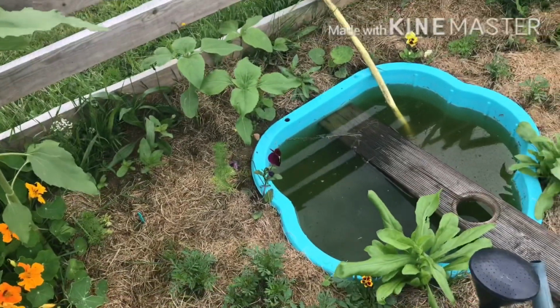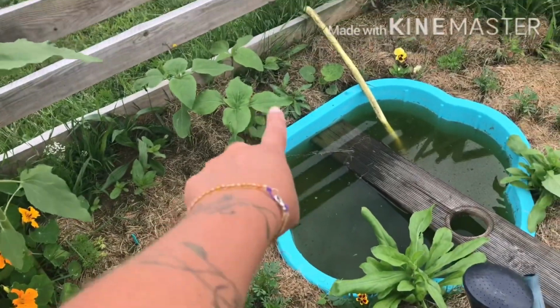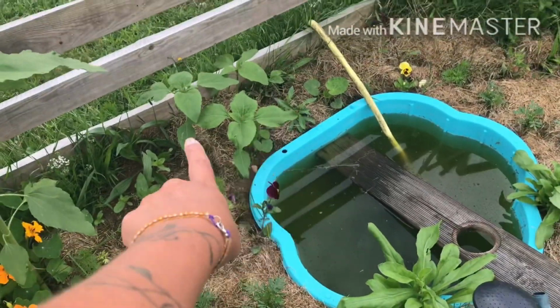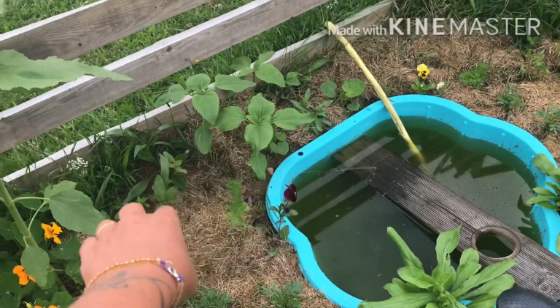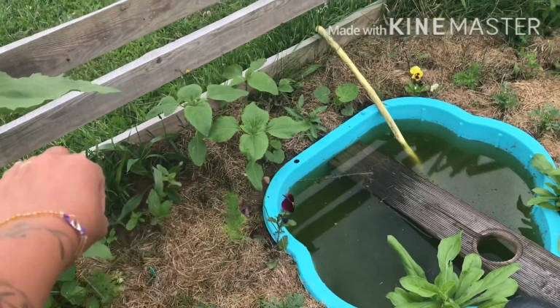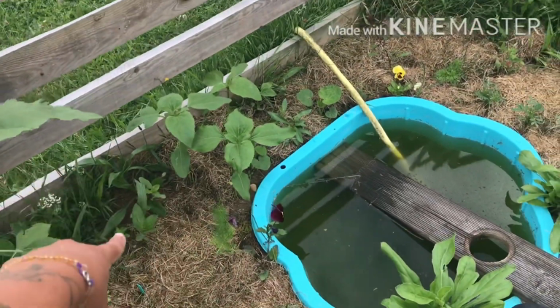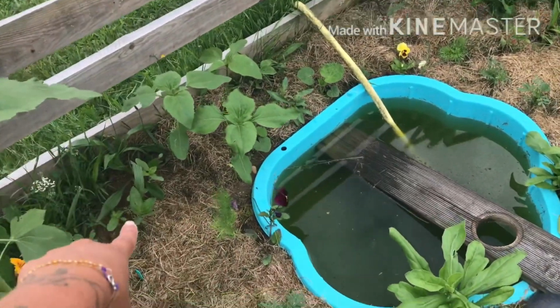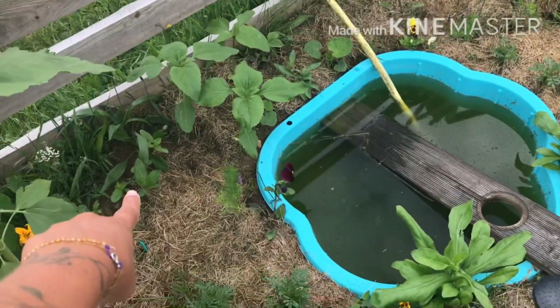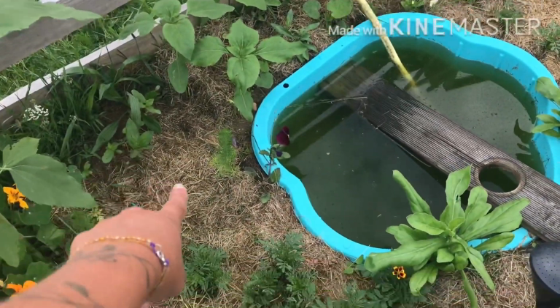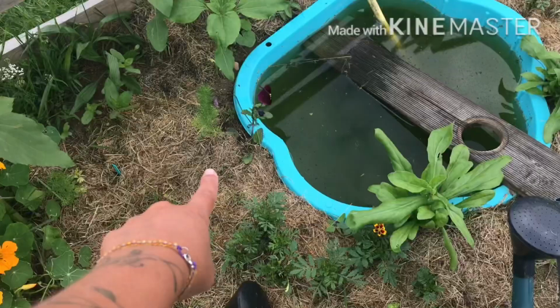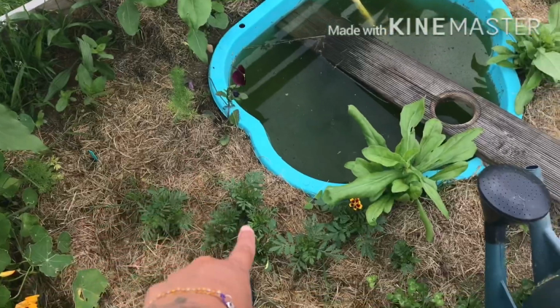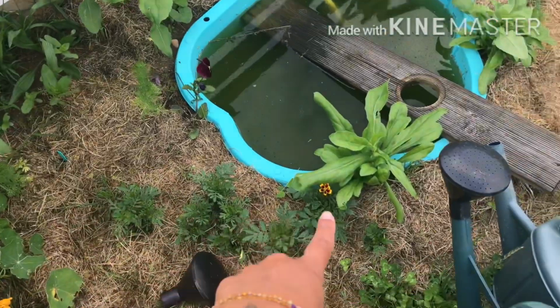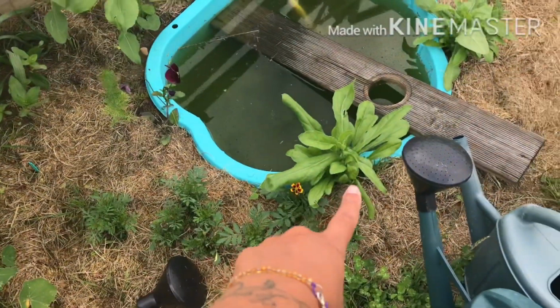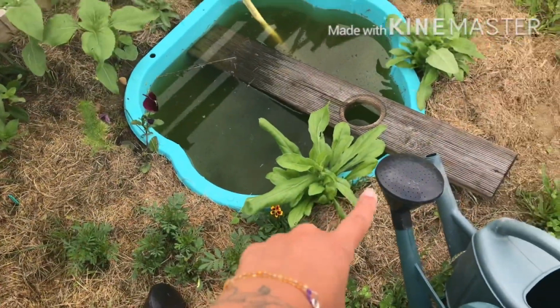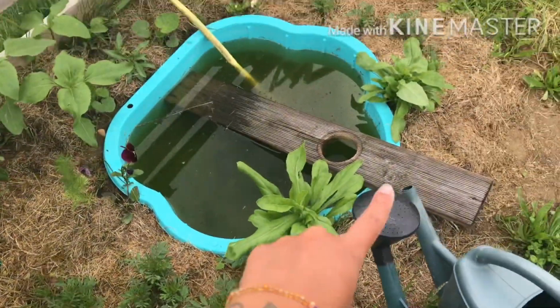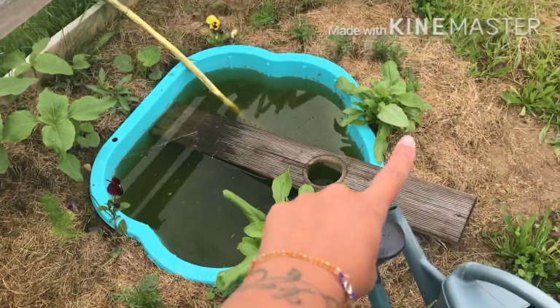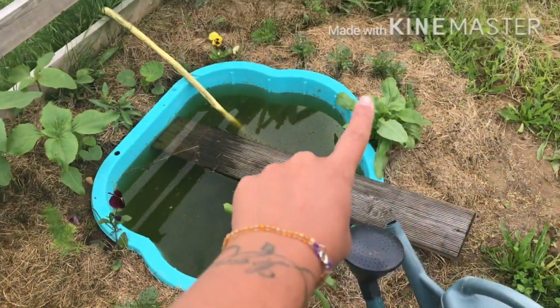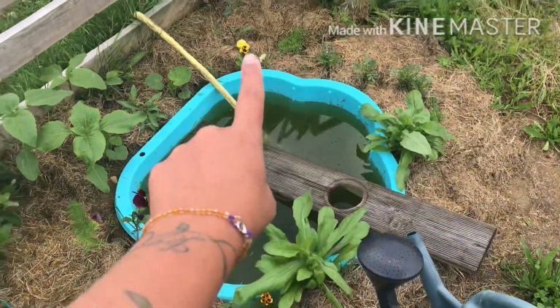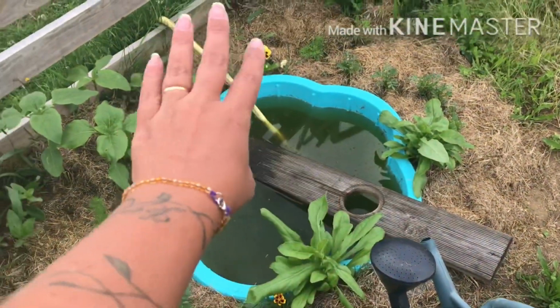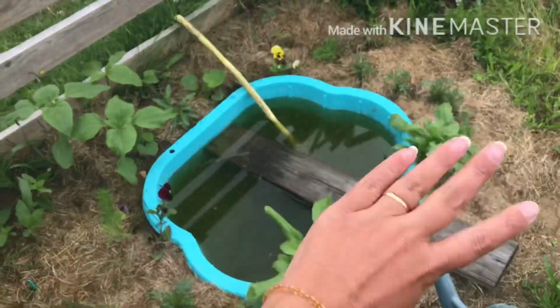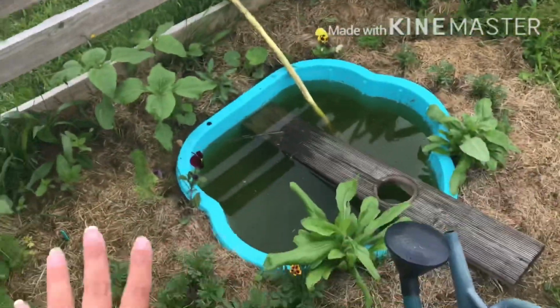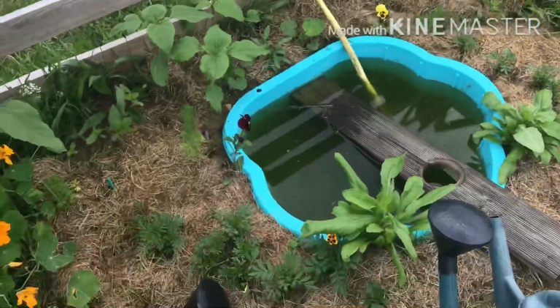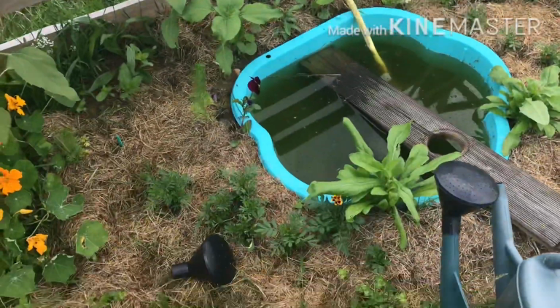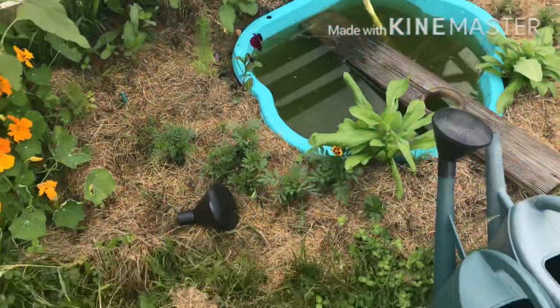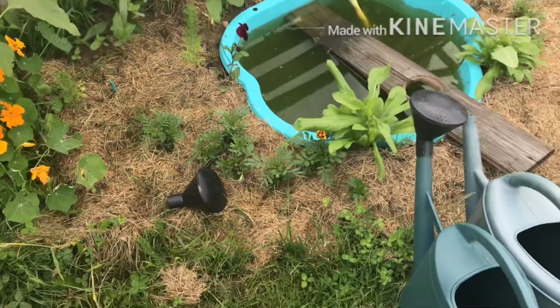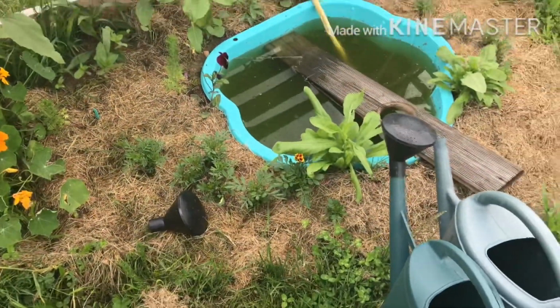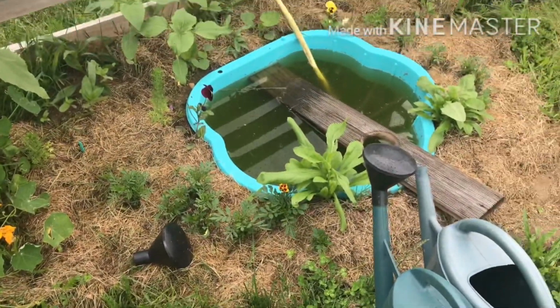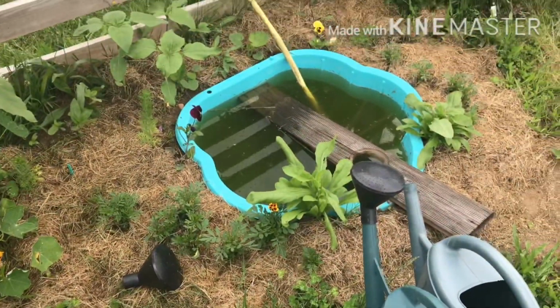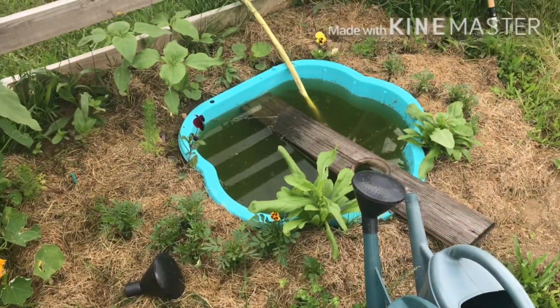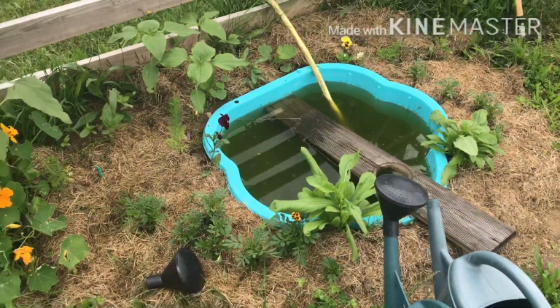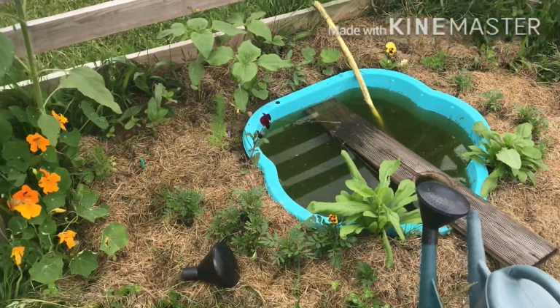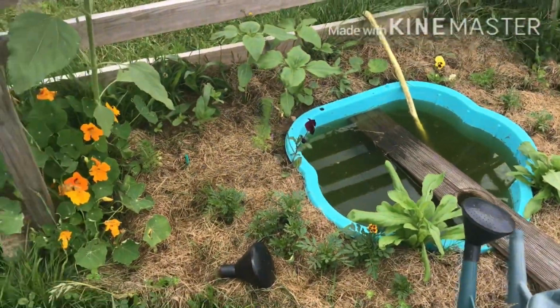Les tournesols ont poussé, les dahlias aussi. J'ai un peu de tout. La dernière fois que j'ai tendu, j'en ai profité pour tailler. Donc ce côté, pour l'instant, ça porte plutôt bien. Tout a vachement poussé.